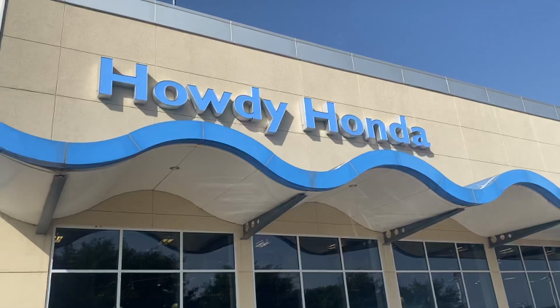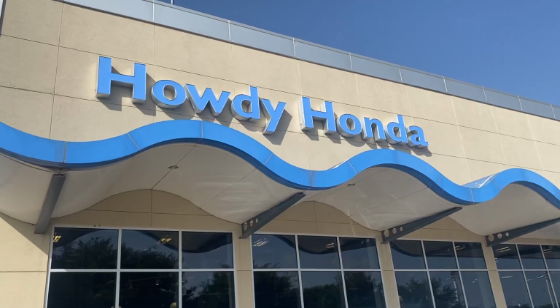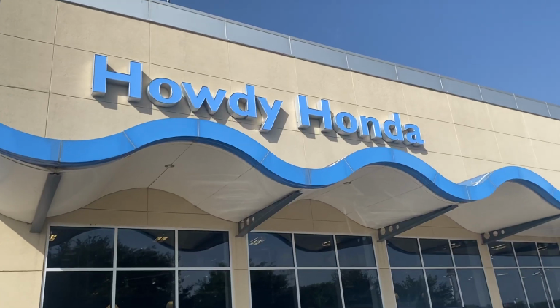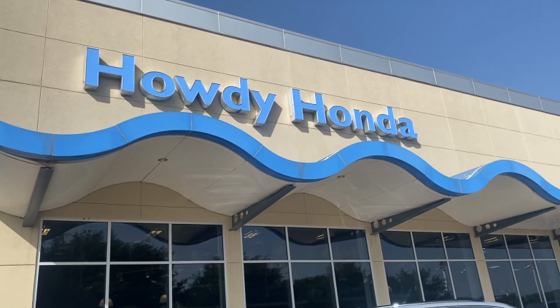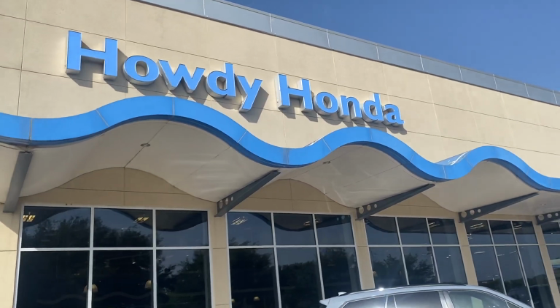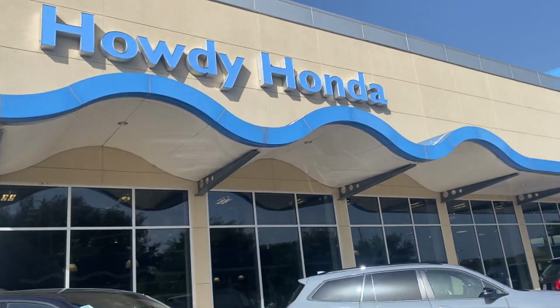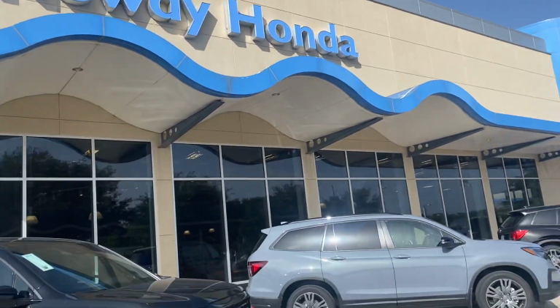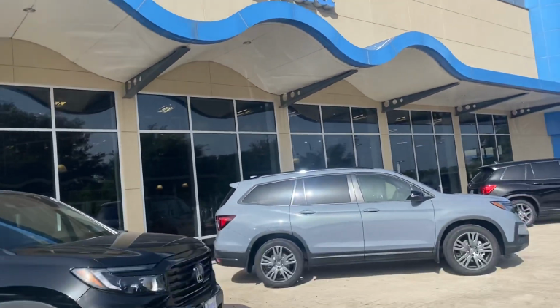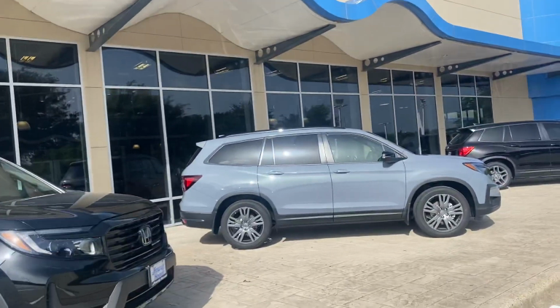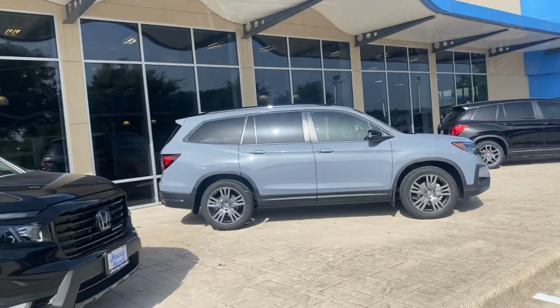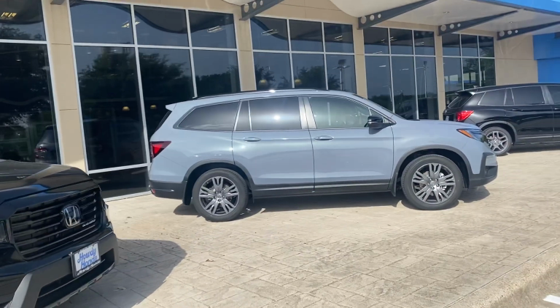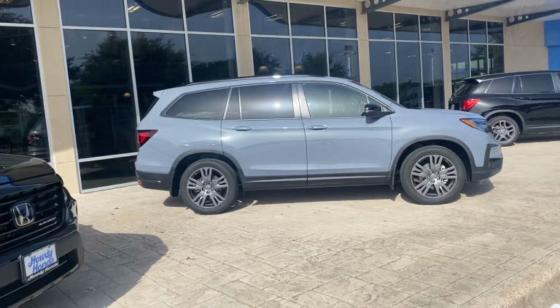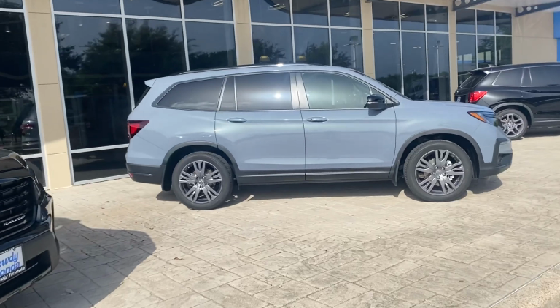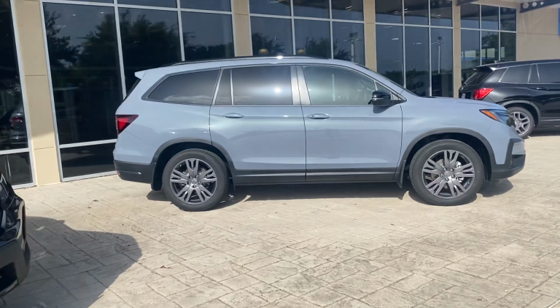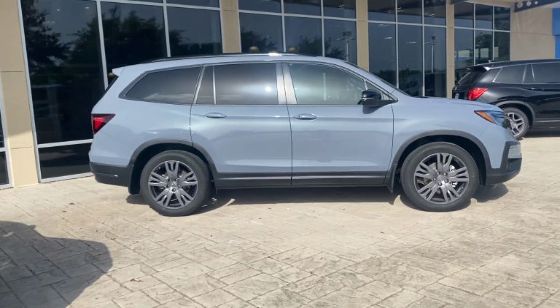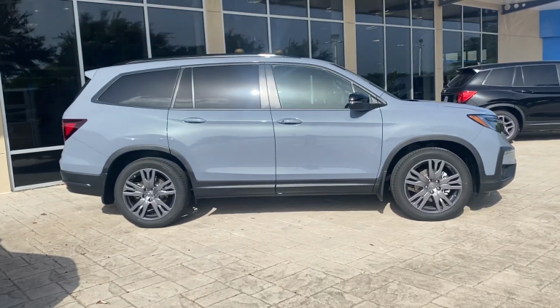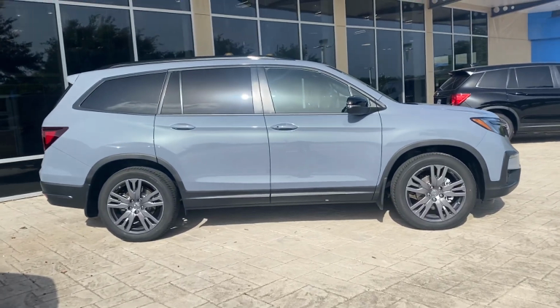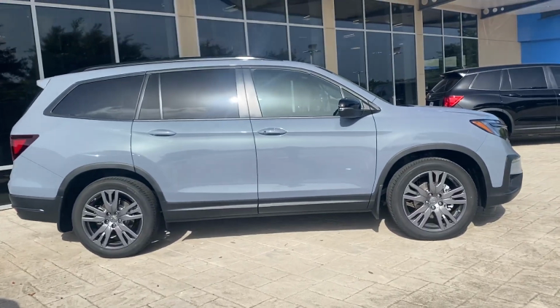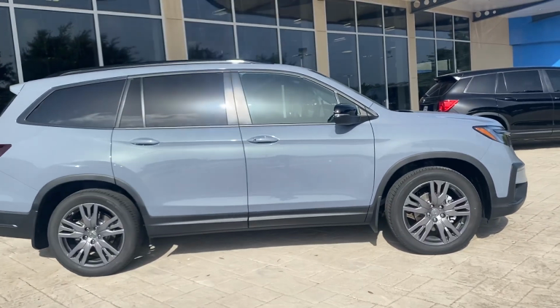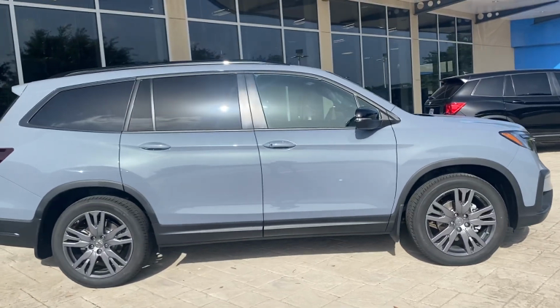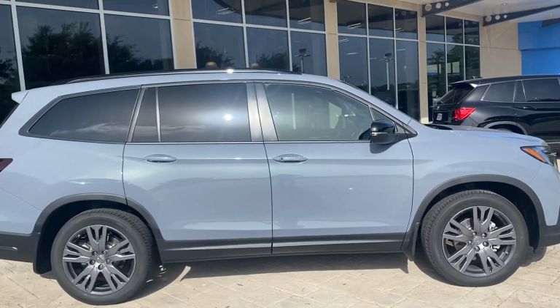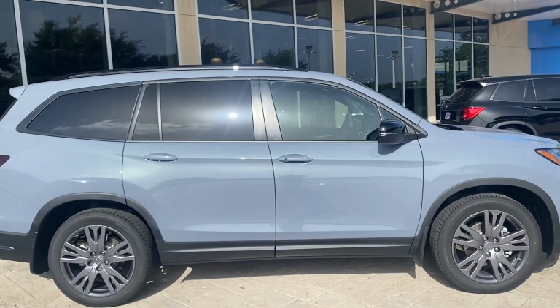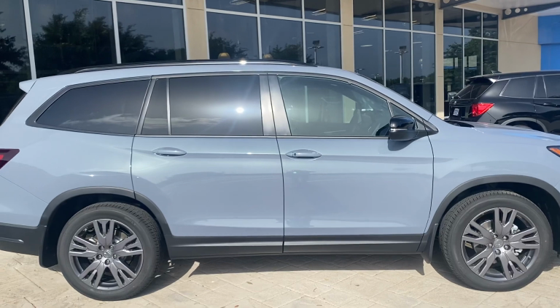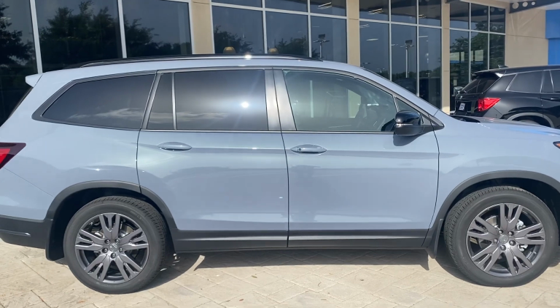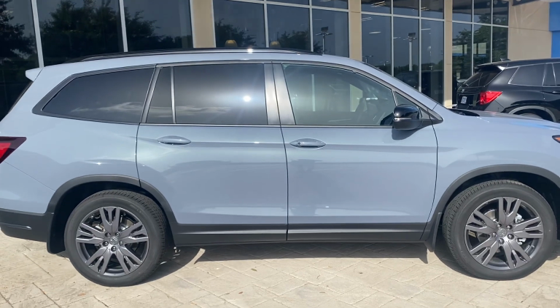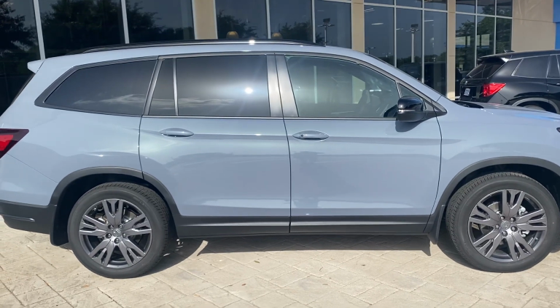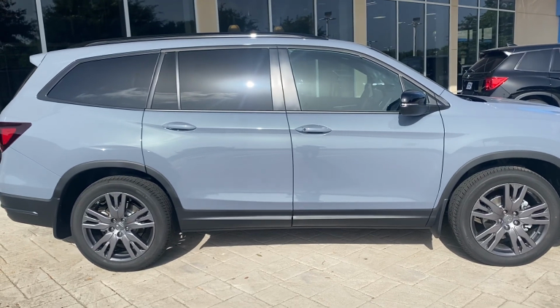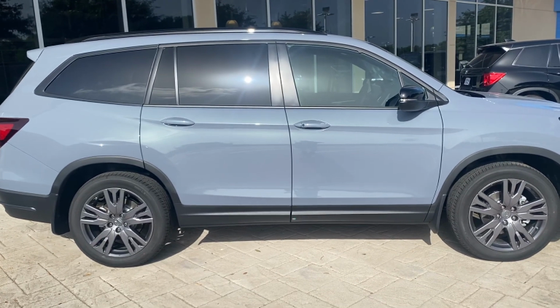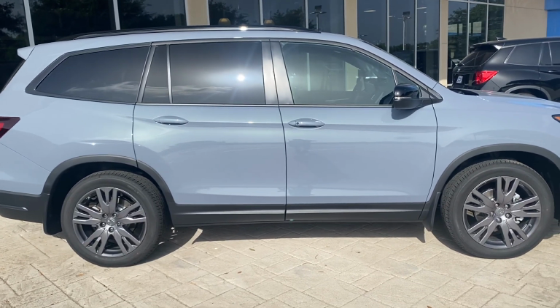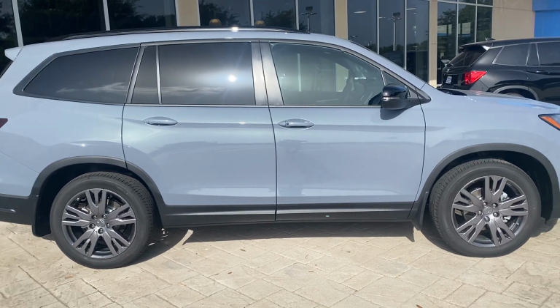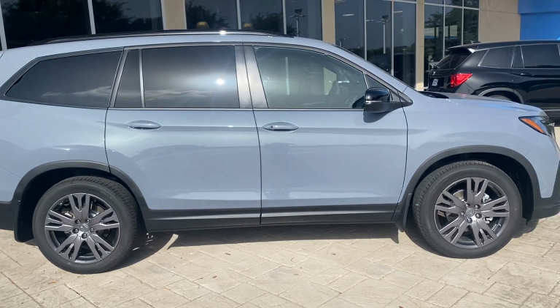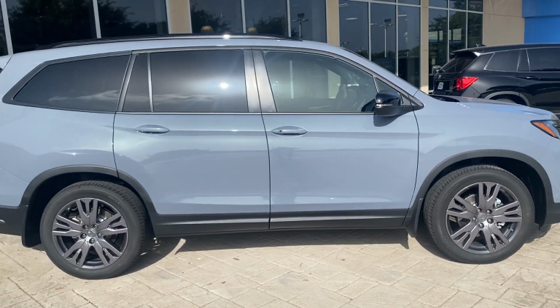Good morning, Ryan. Brad Flochet coming from Howdy Honda. I got your email looking for a Pilot Special Edition. This is not it, but it looks a lot like it. If you put the black wheels on this one, it'll look just like it from the outside.